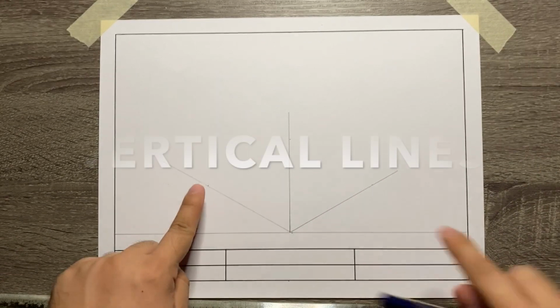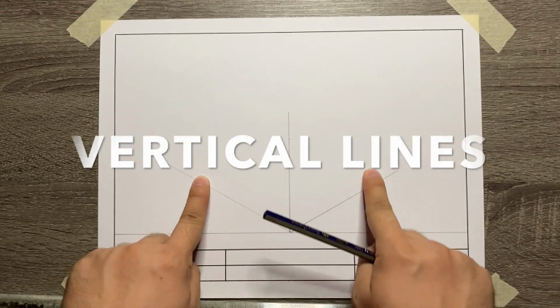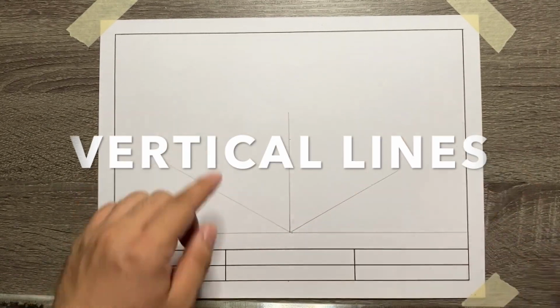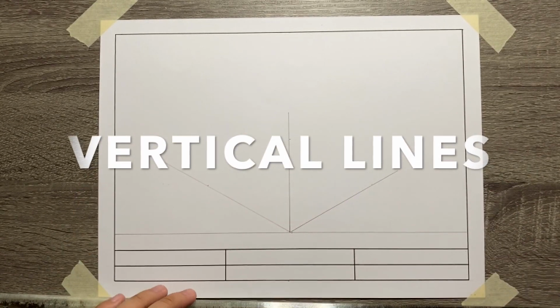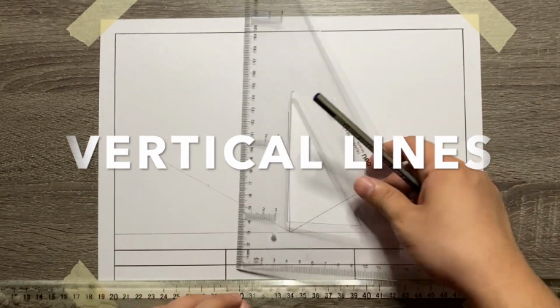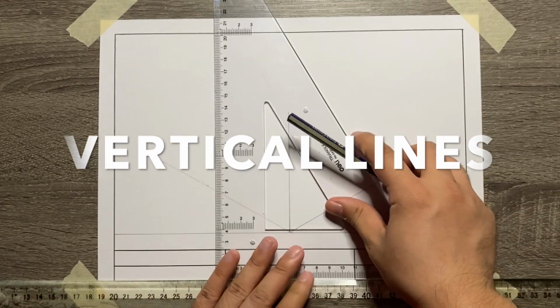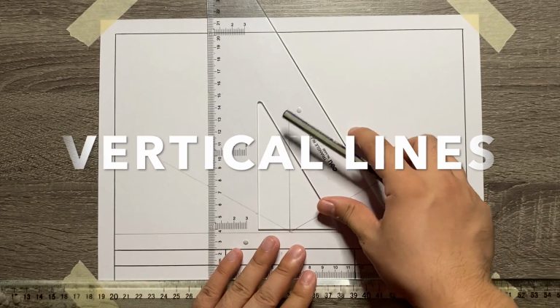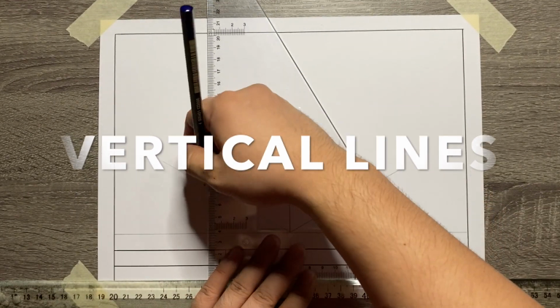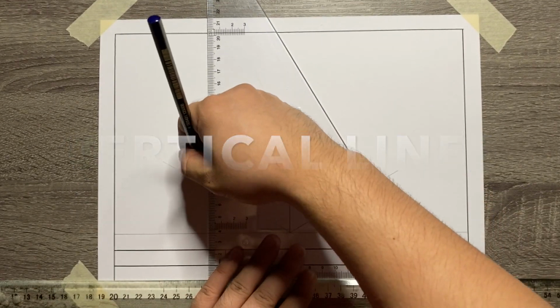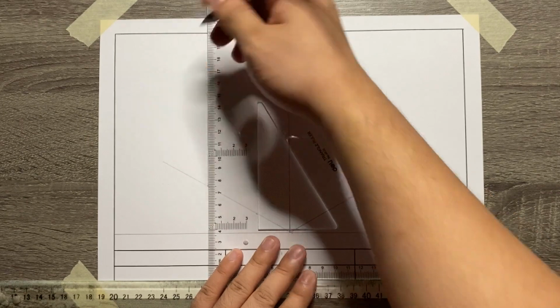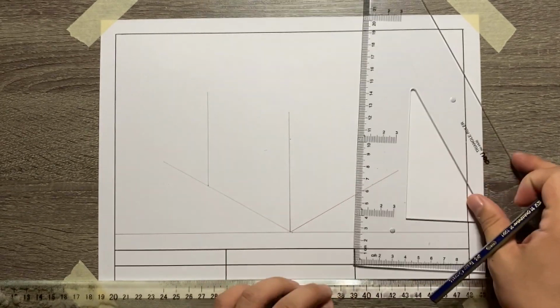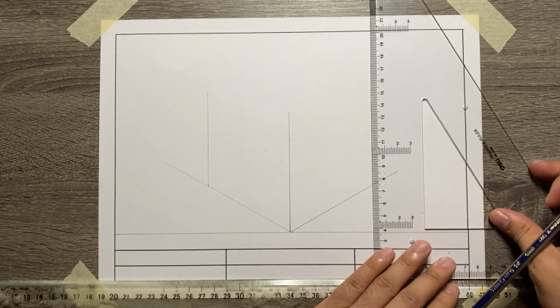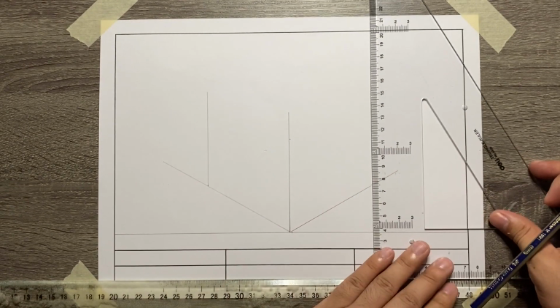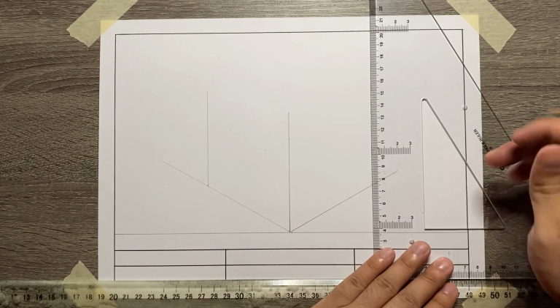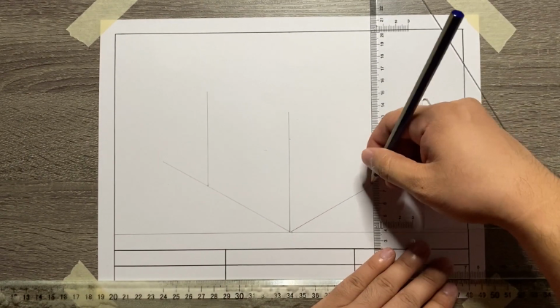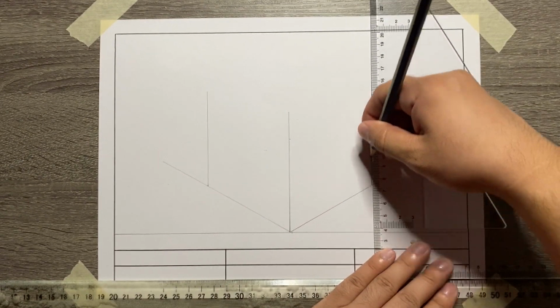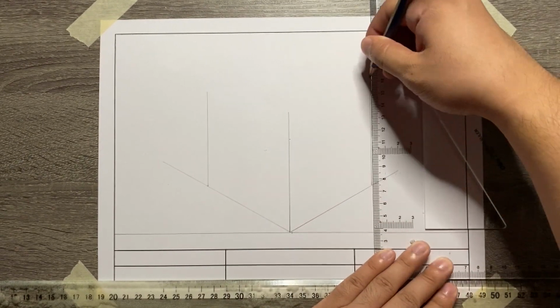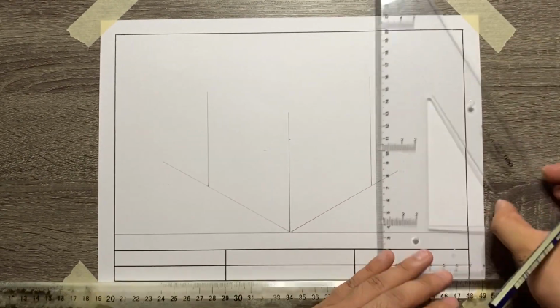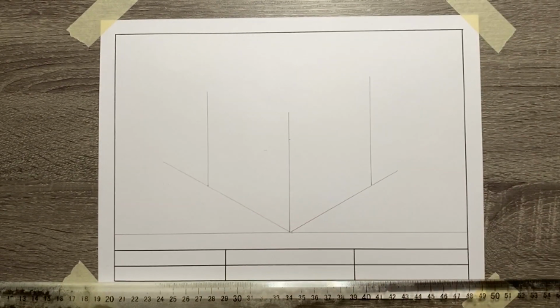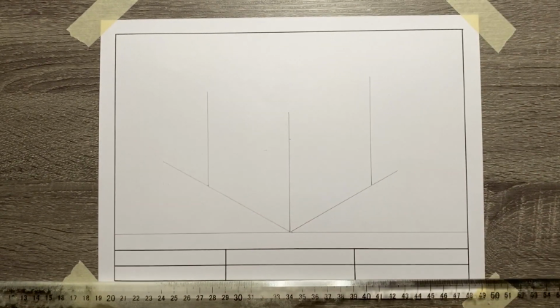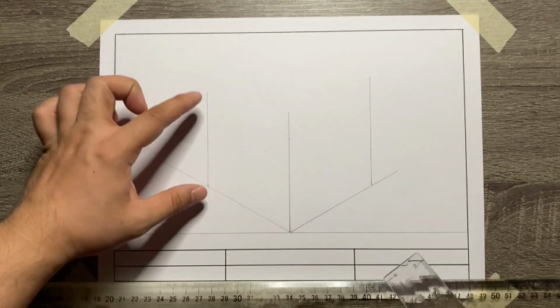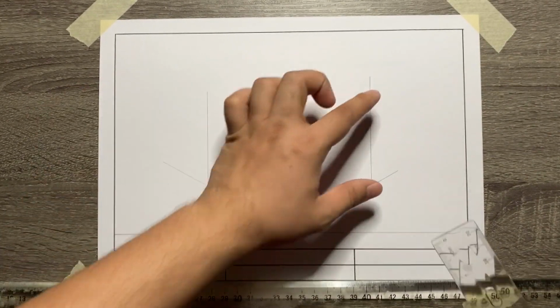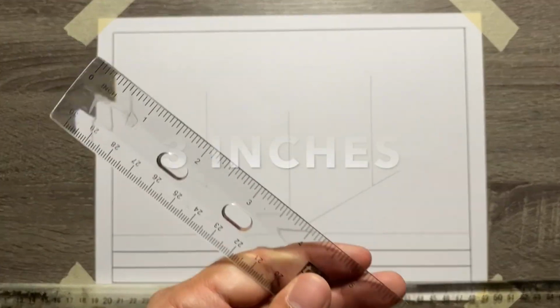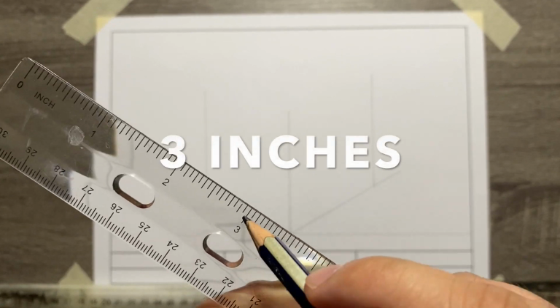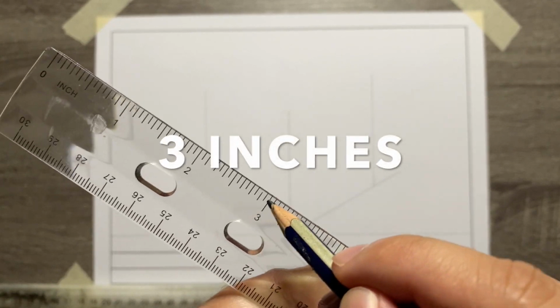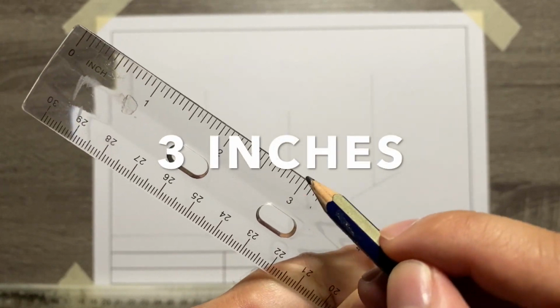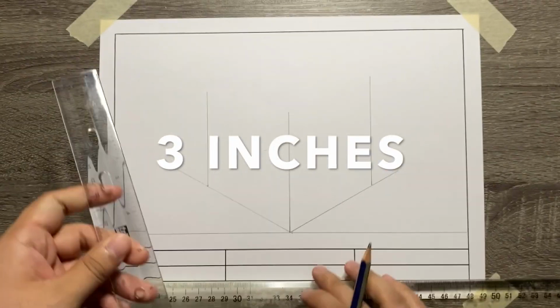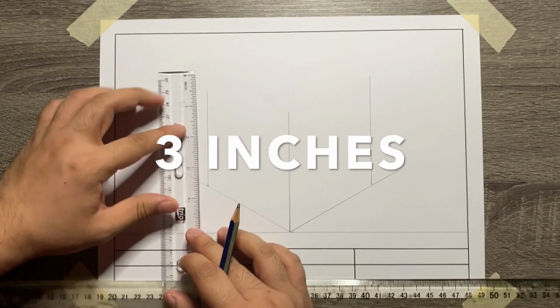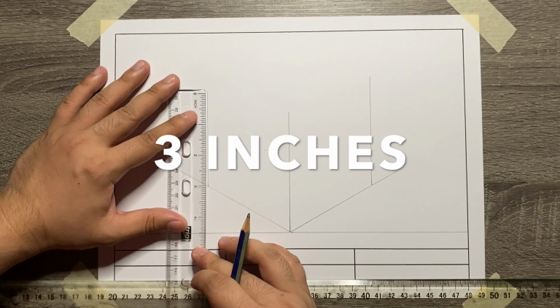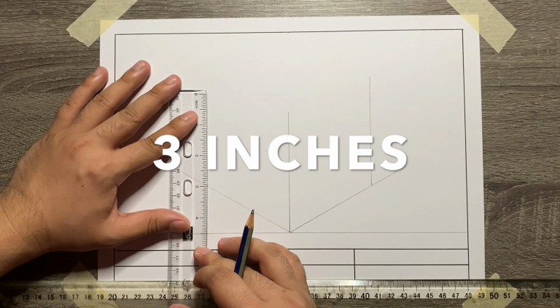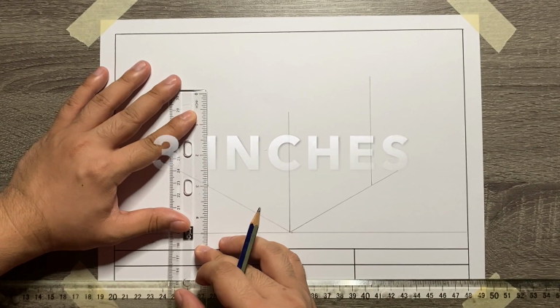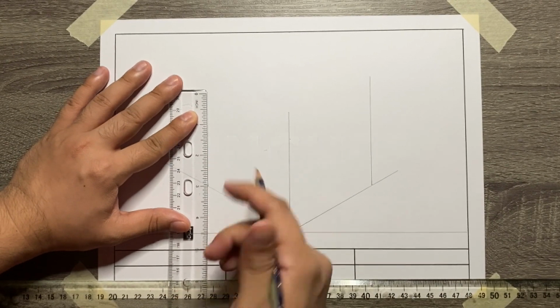From the endpoint of the width and then the depth of the object, let's now add the vertical lines that are parallel with our vertical axis, also measured as 3 inches.